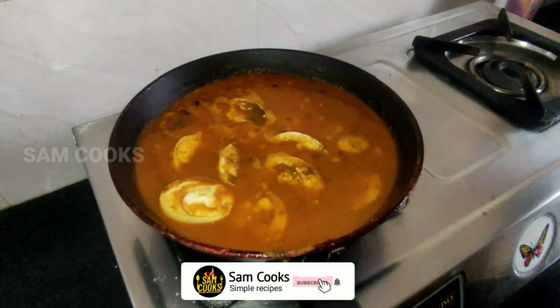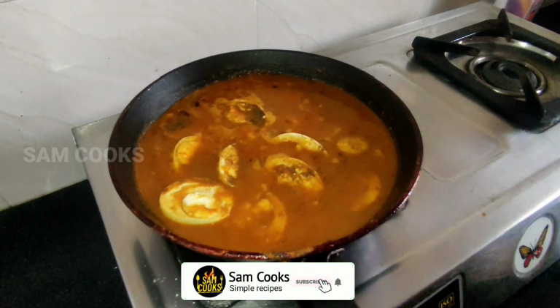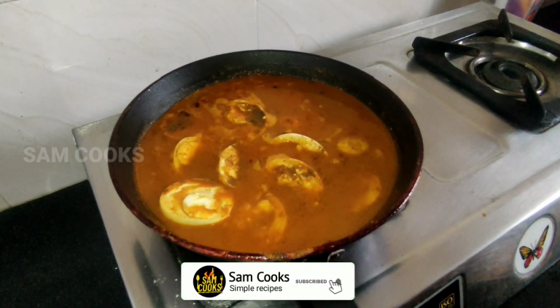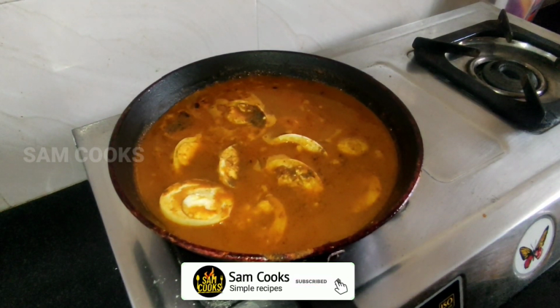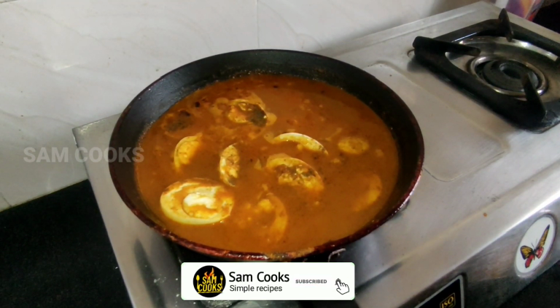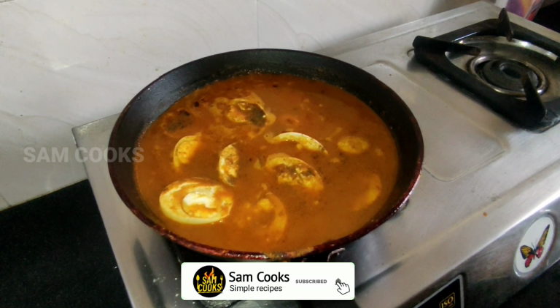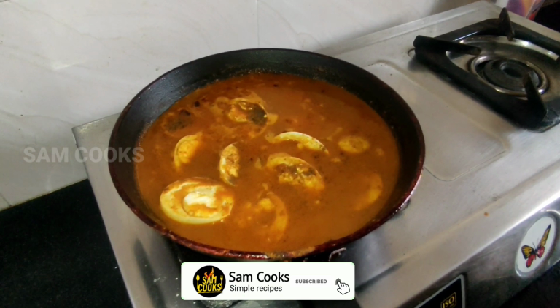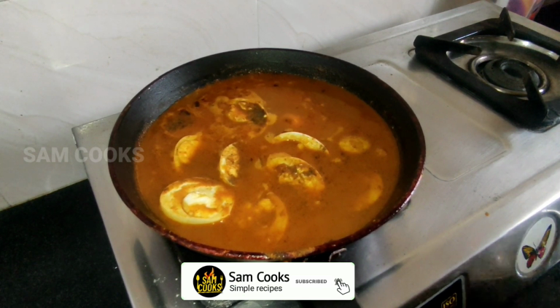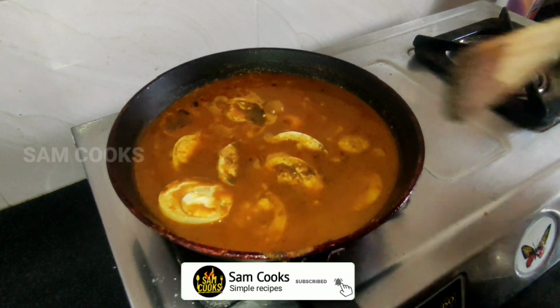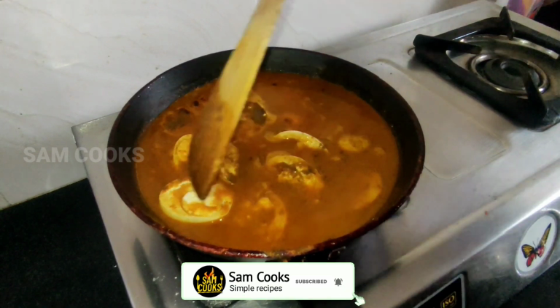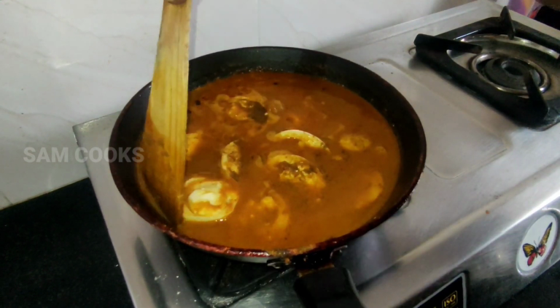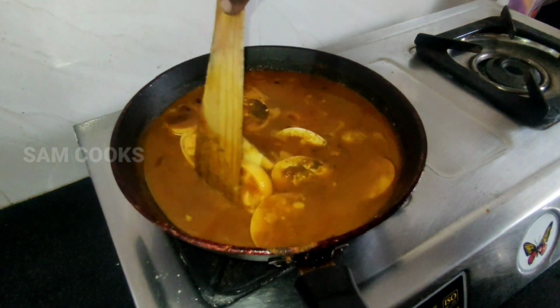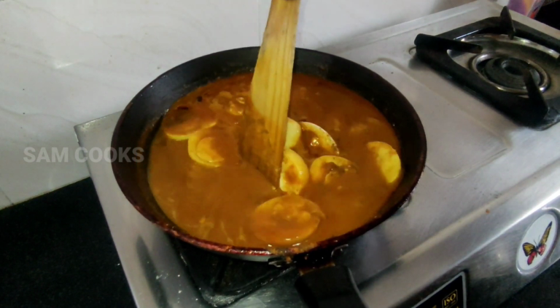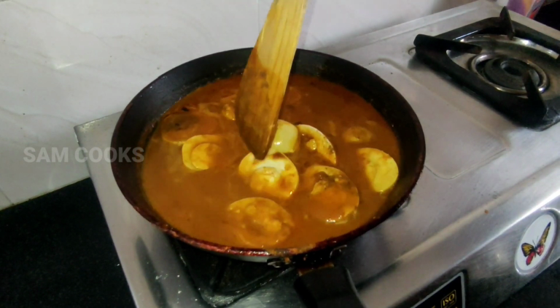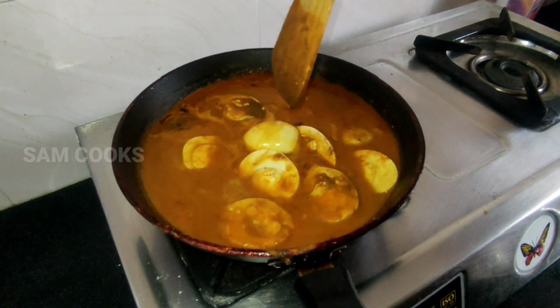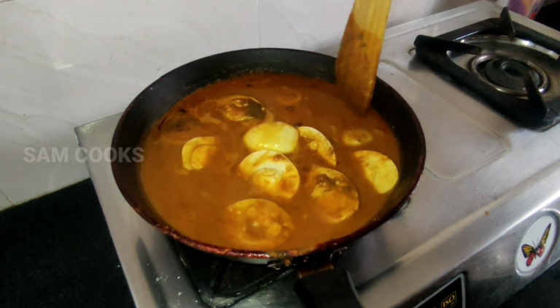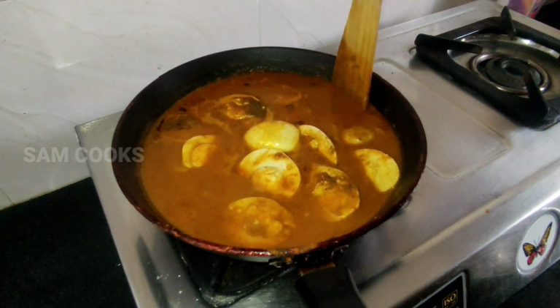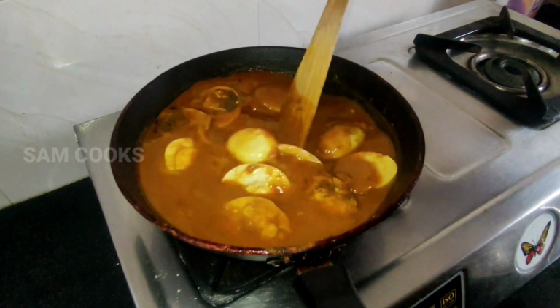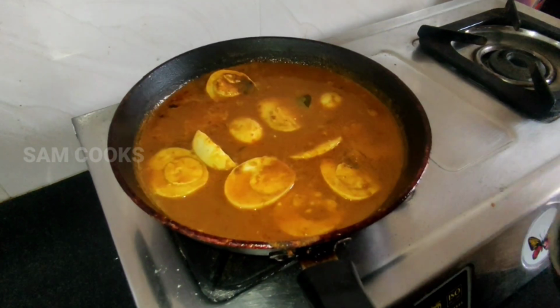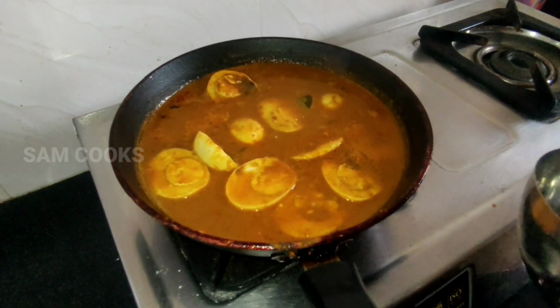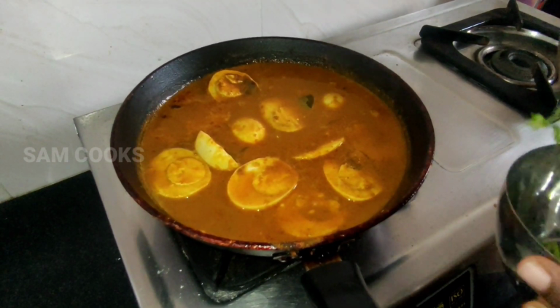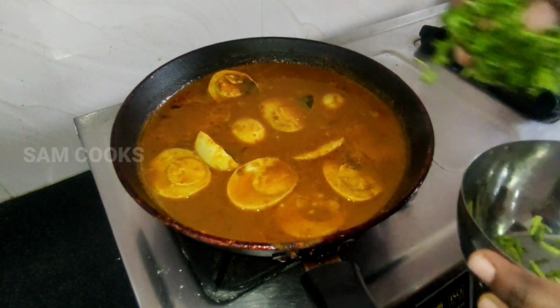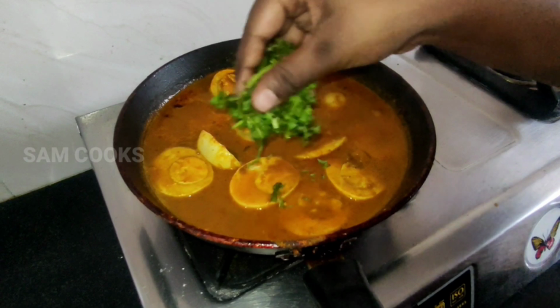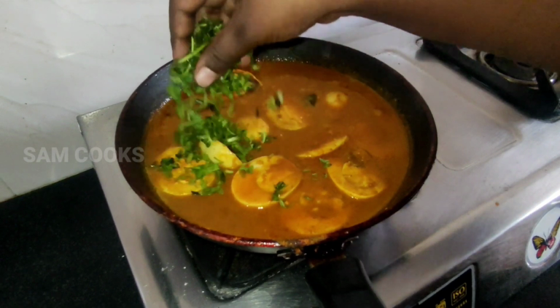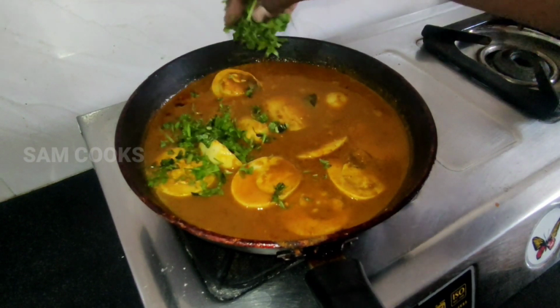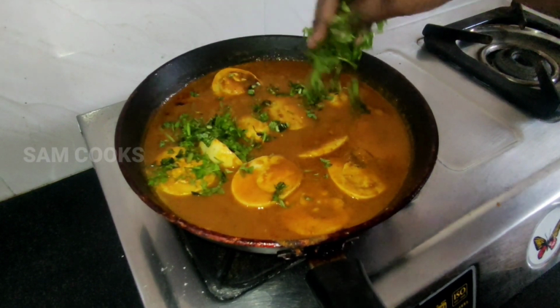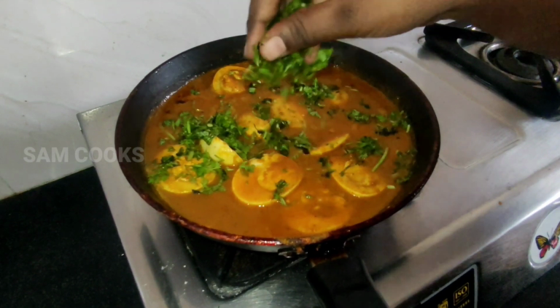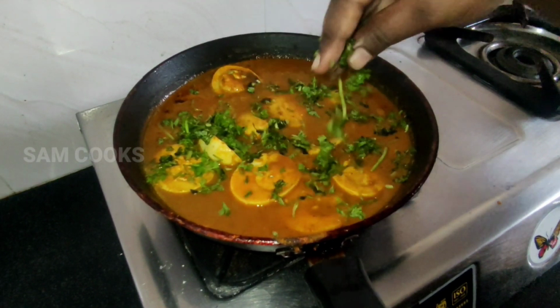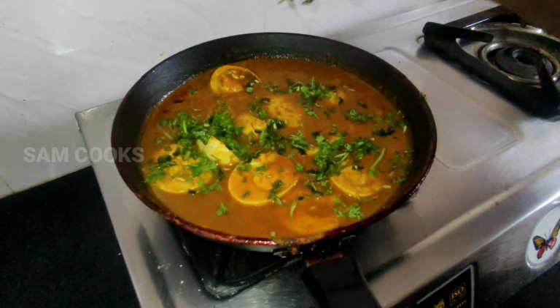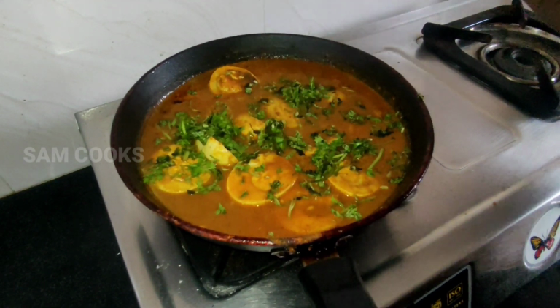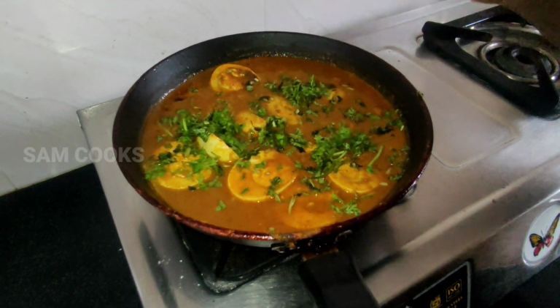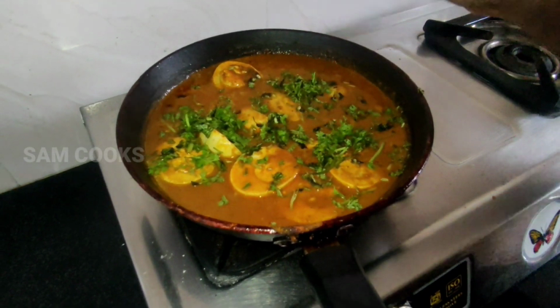After five minutes, your simple and quick egg curry is ready. Garnish it with freshly chopped coriander leaves.